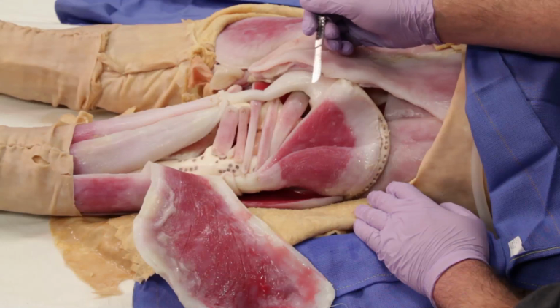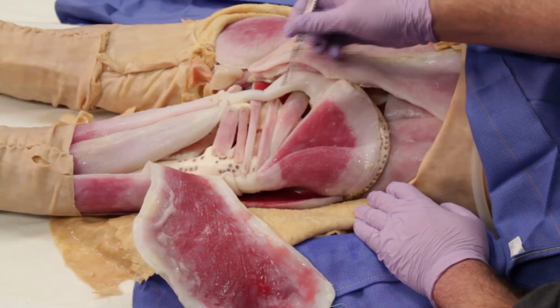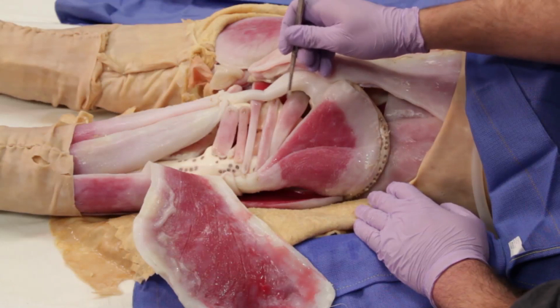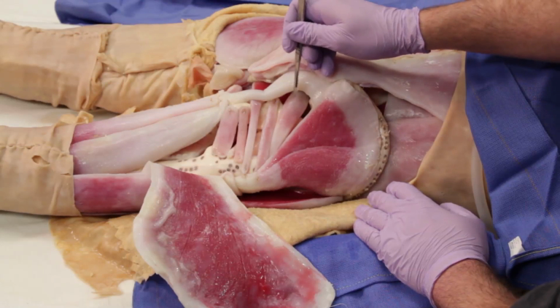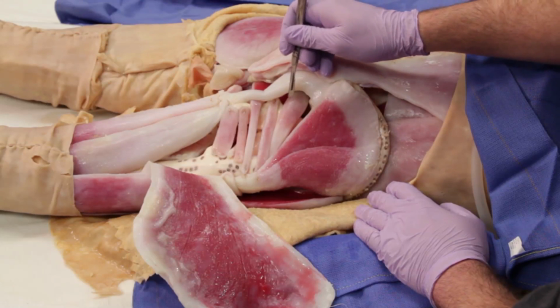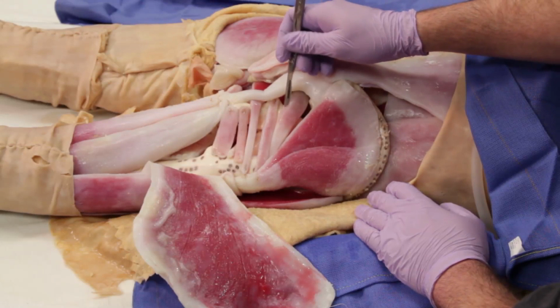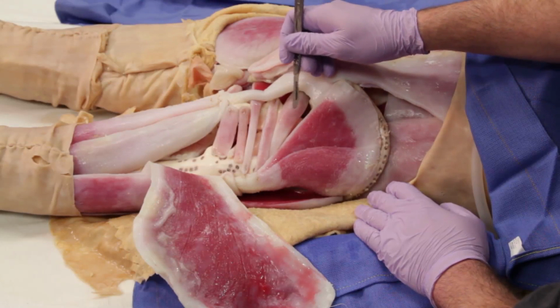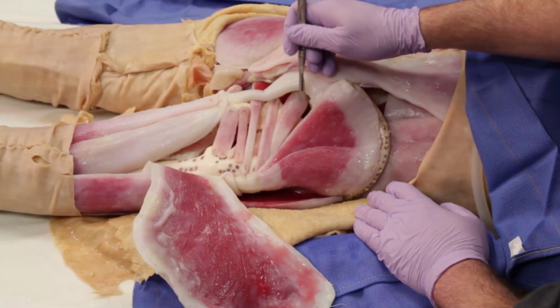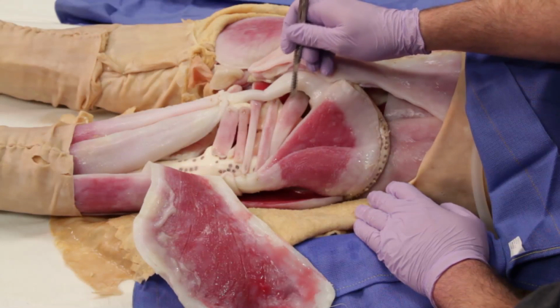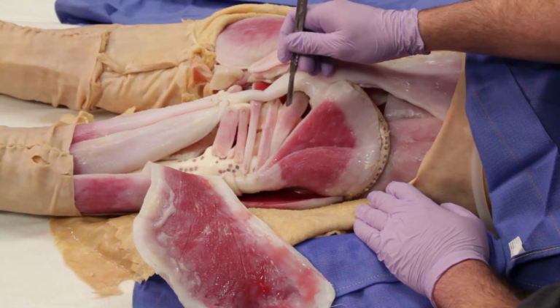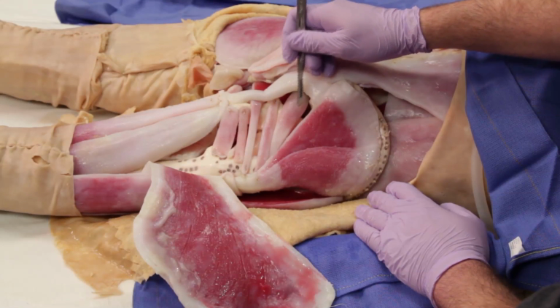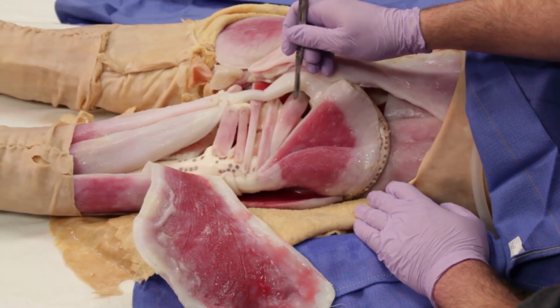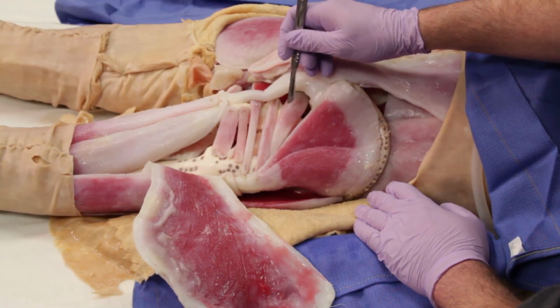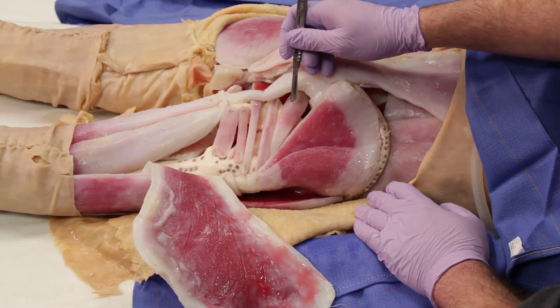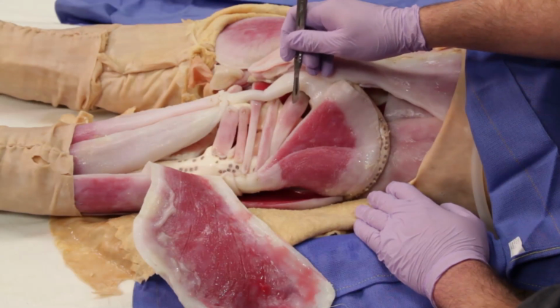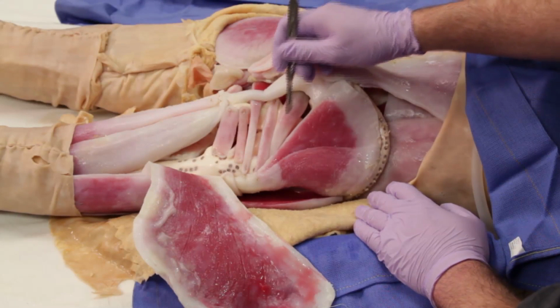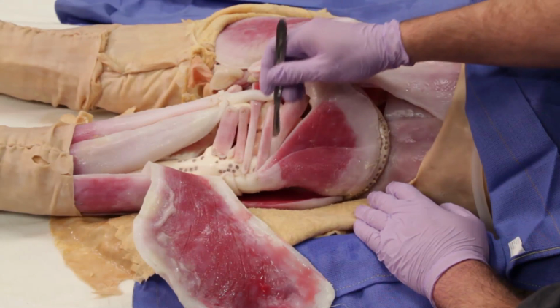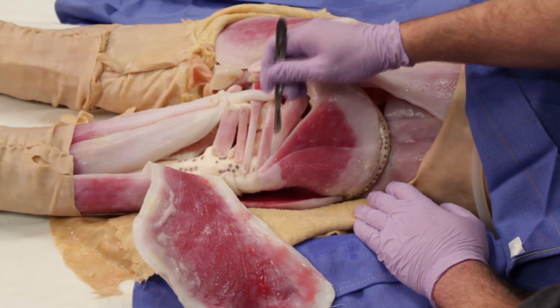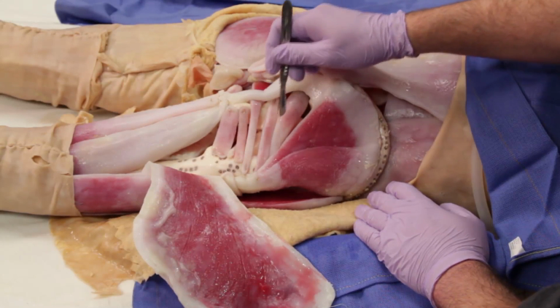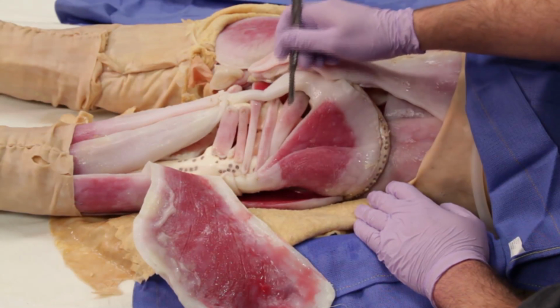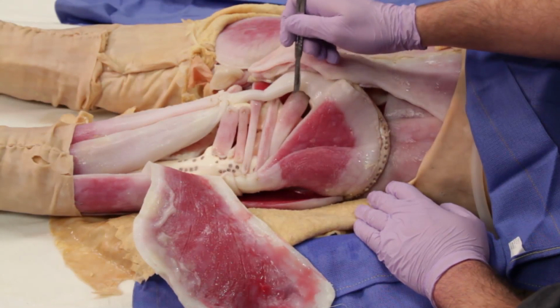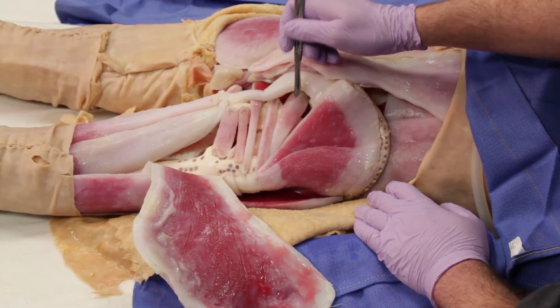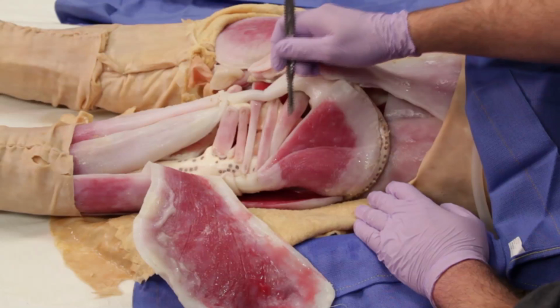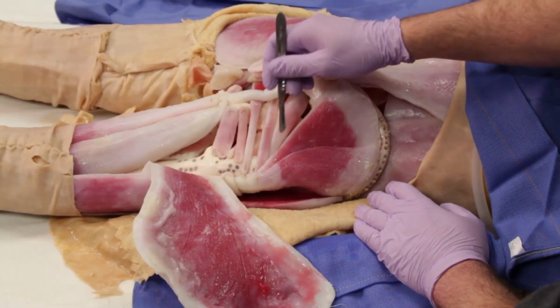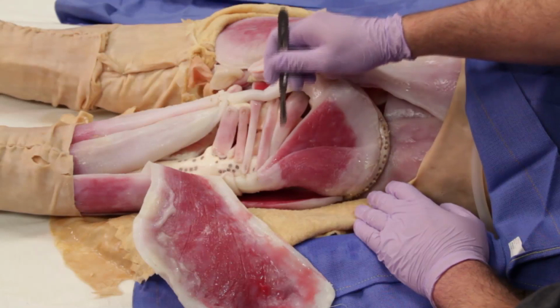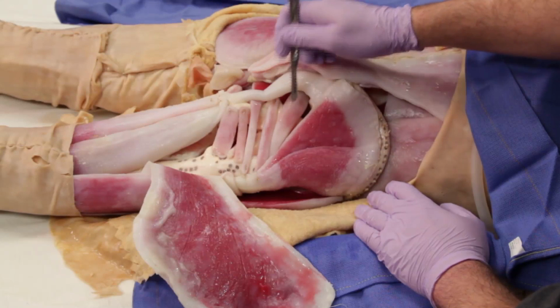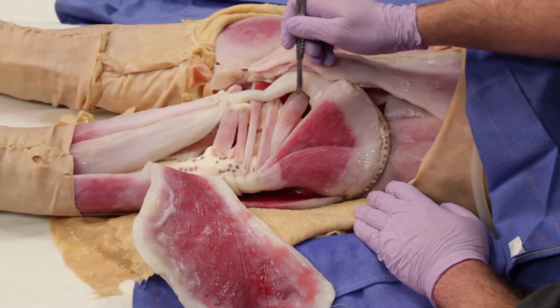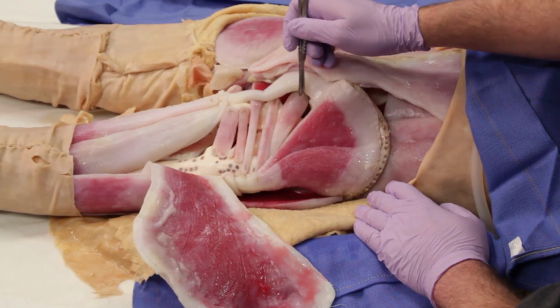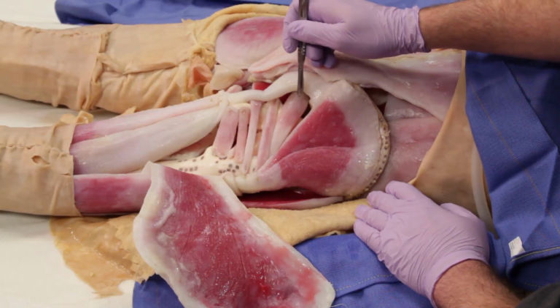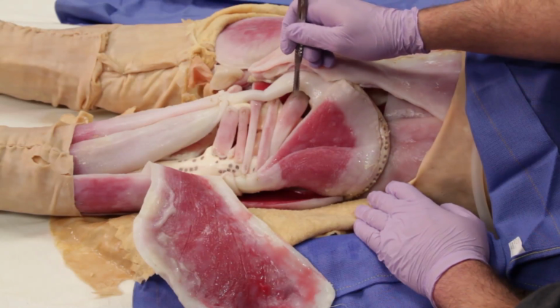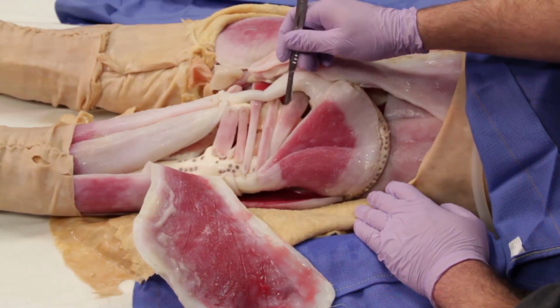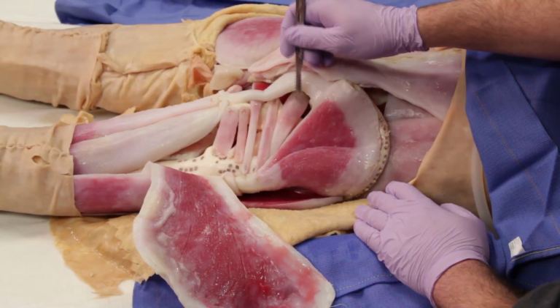Passing just deep from our field of view is the piriformis, another important landmark in this region as it emerges from the greater sciatic foramen.